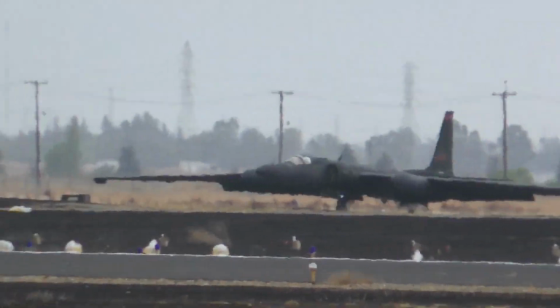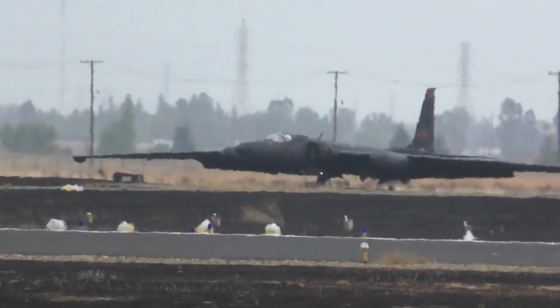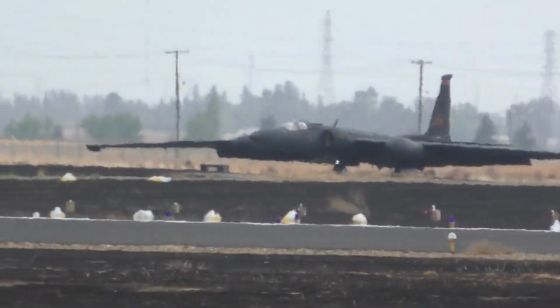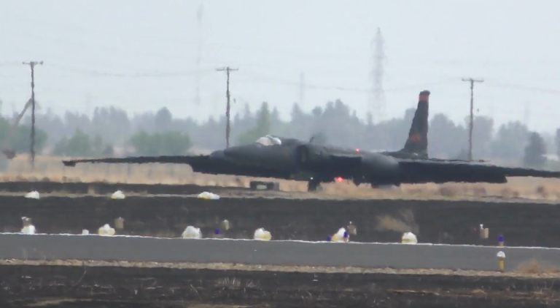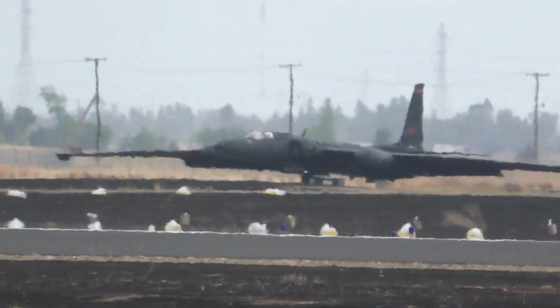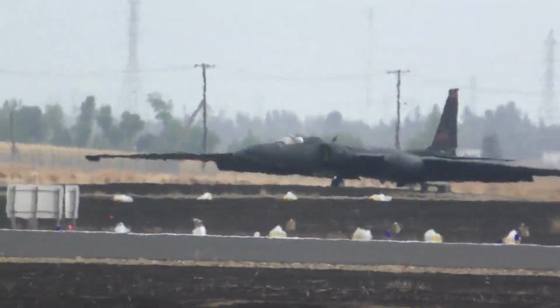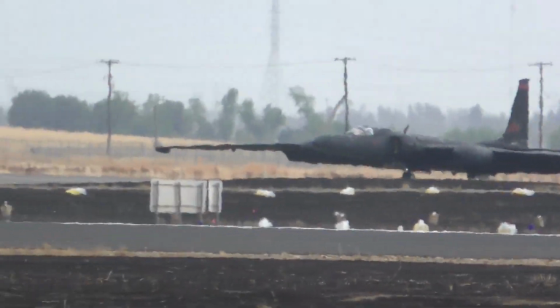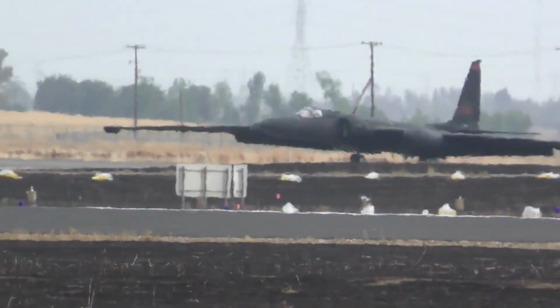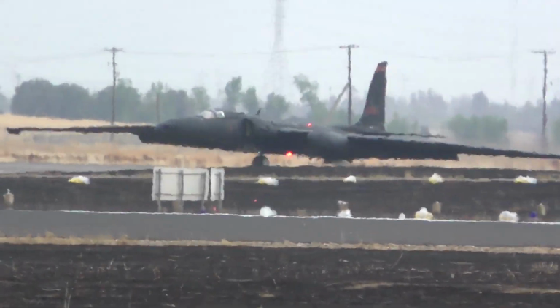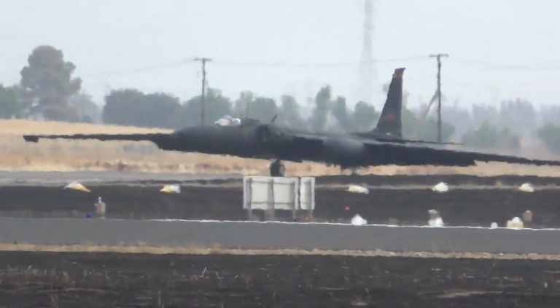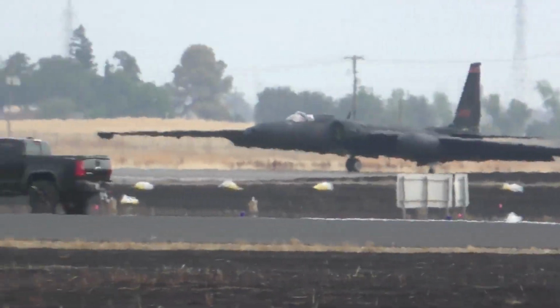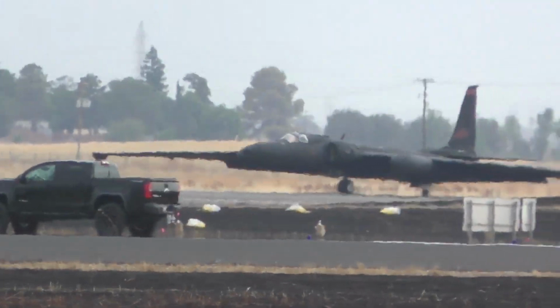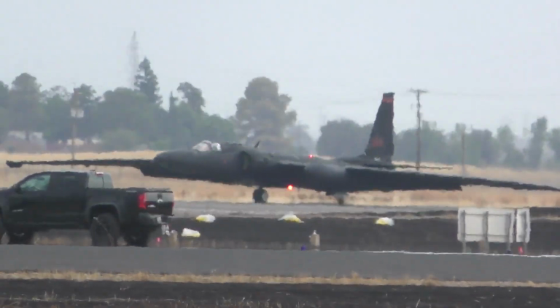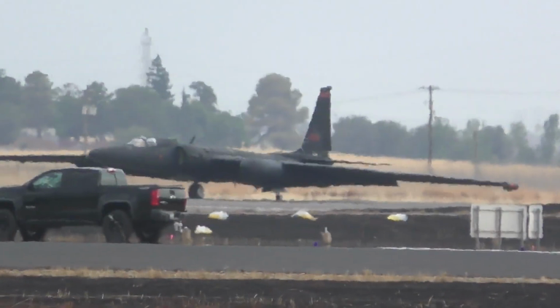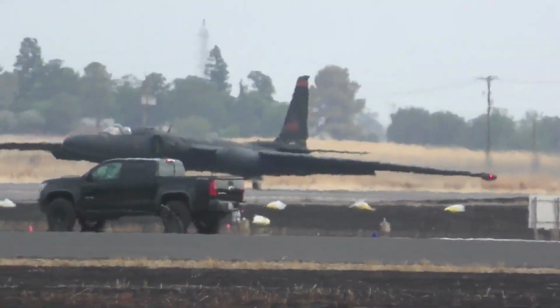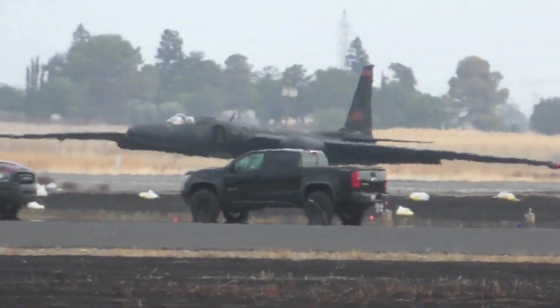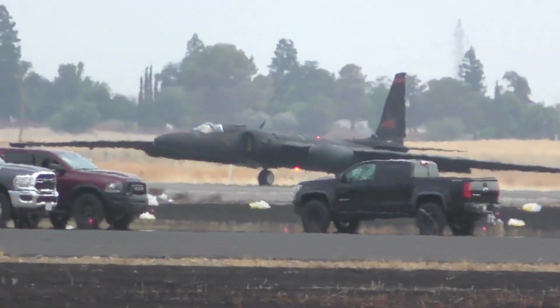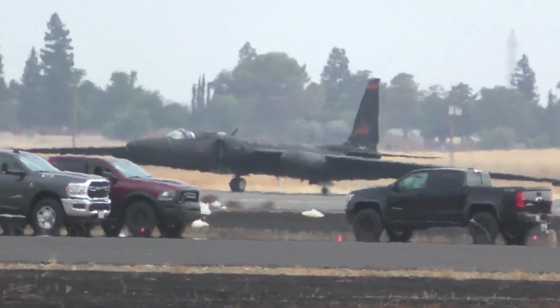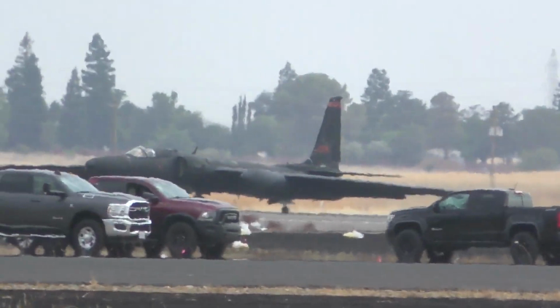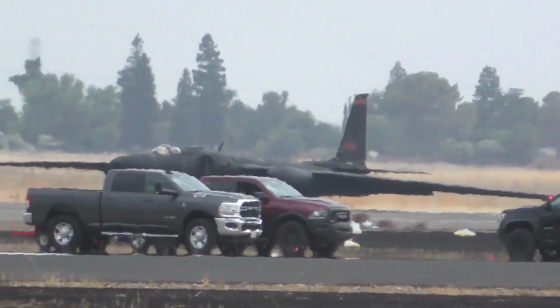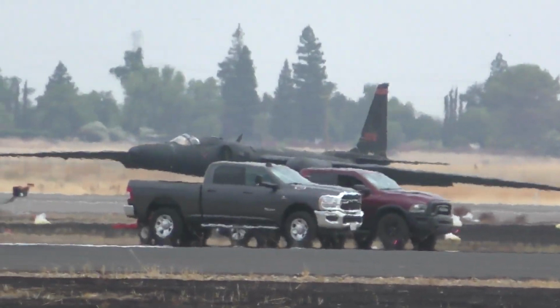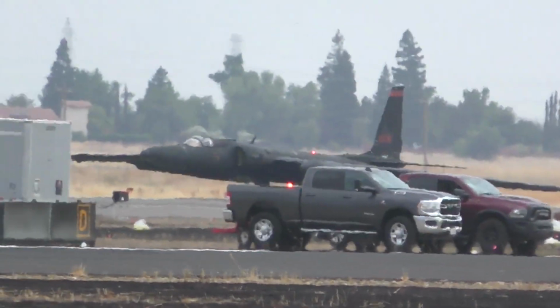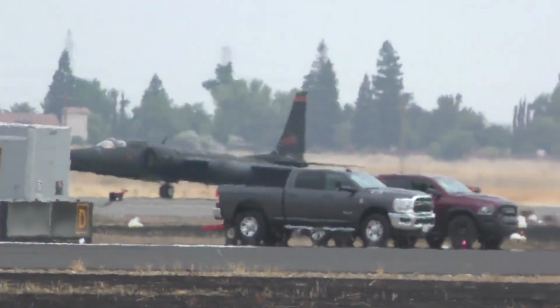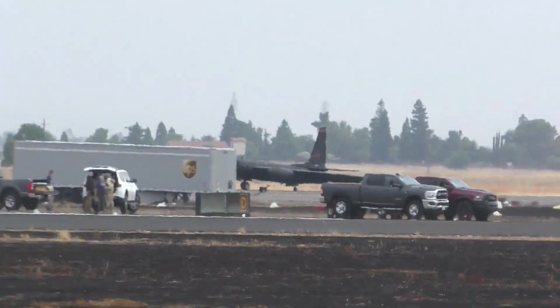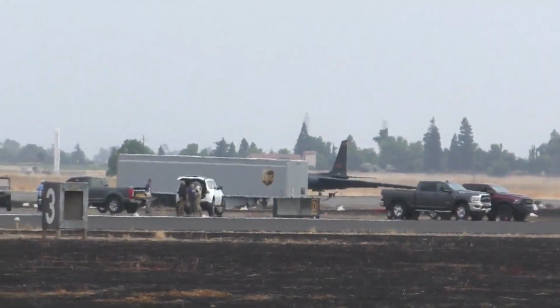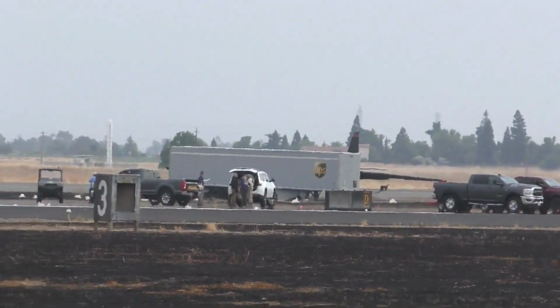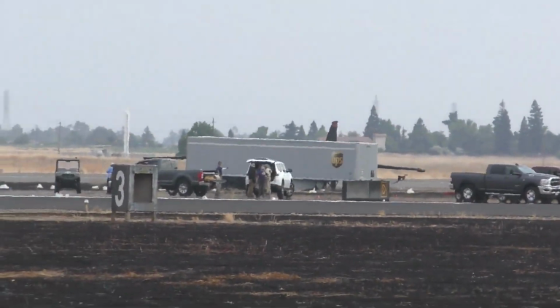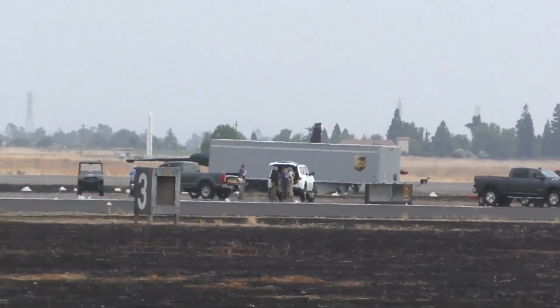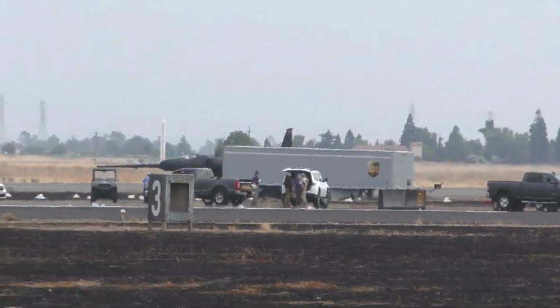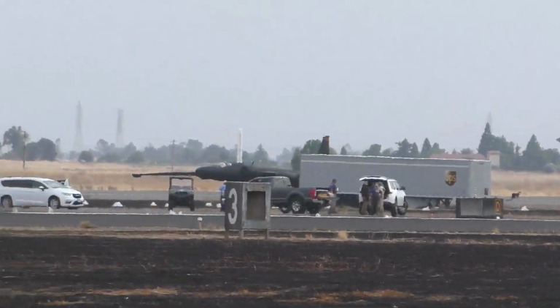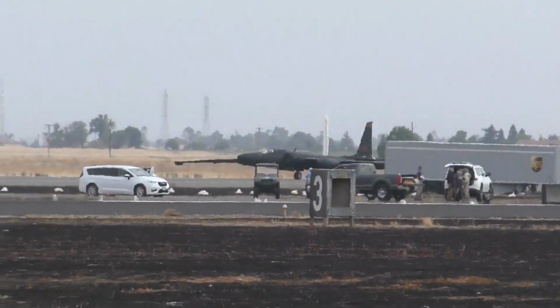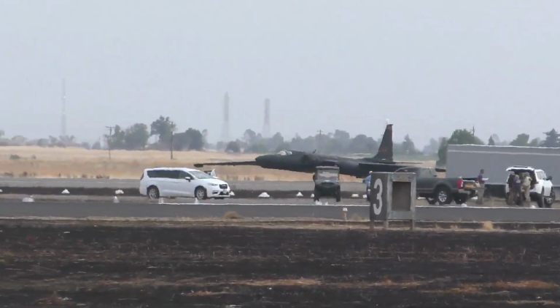Those outrider wheels are just for ground handling. And on the takeoff, those outrider wheels fall off — unlike what they do on the Harrier or the BP-2, where they simply retract.